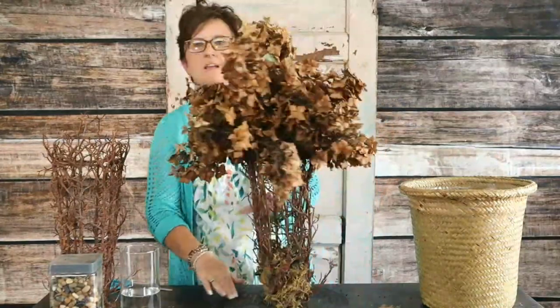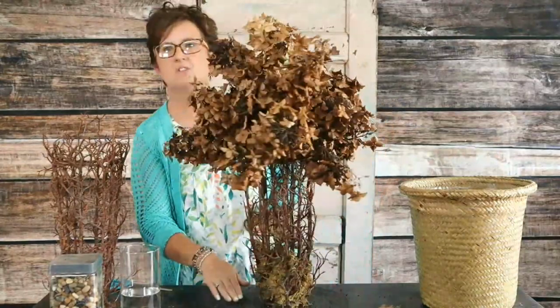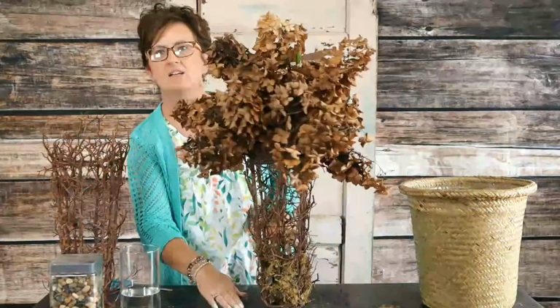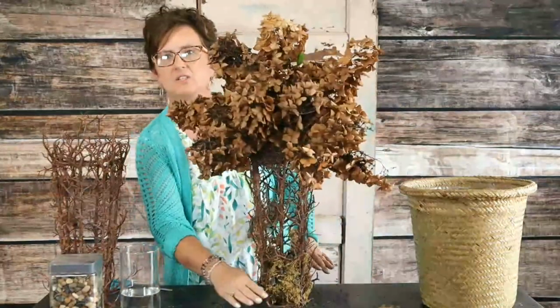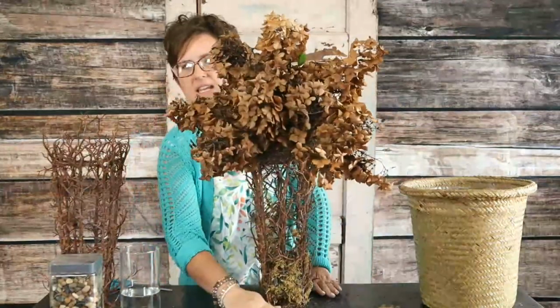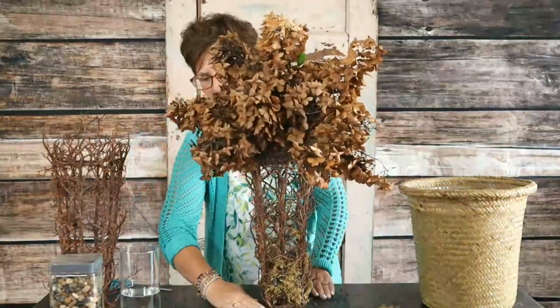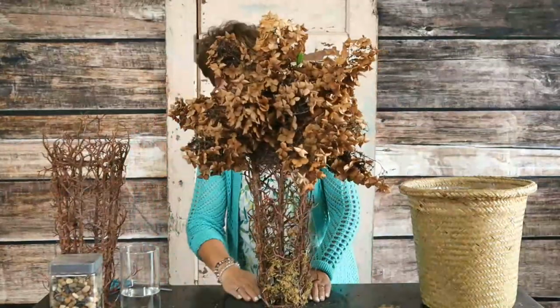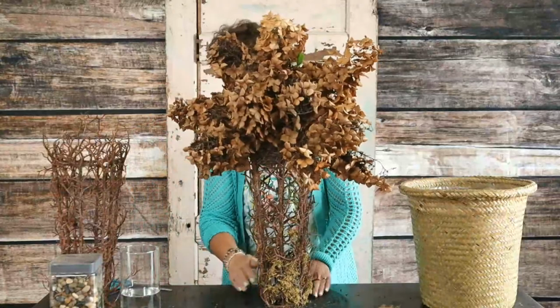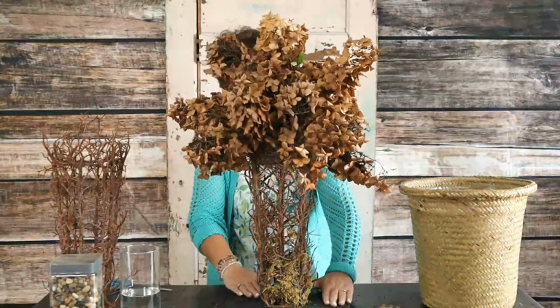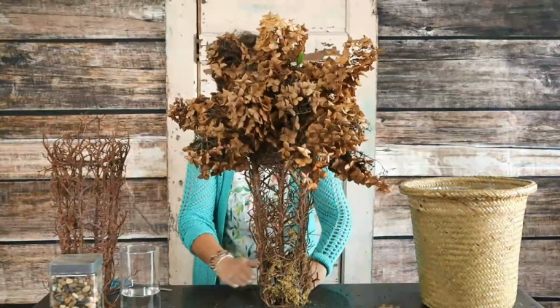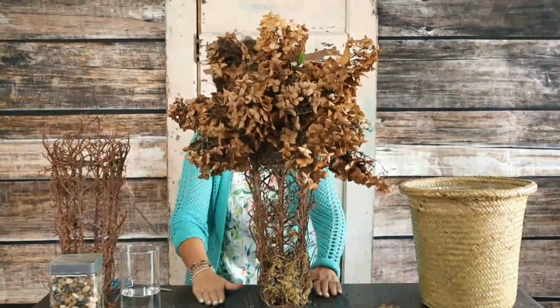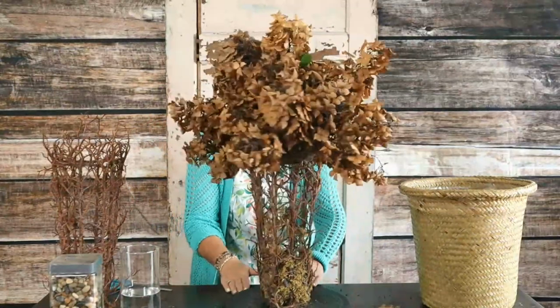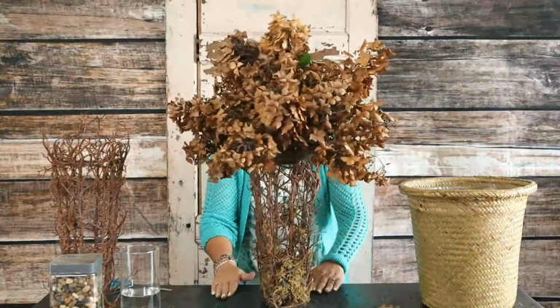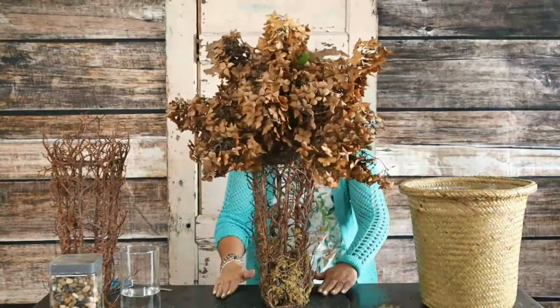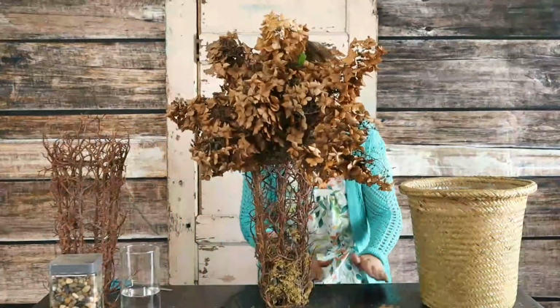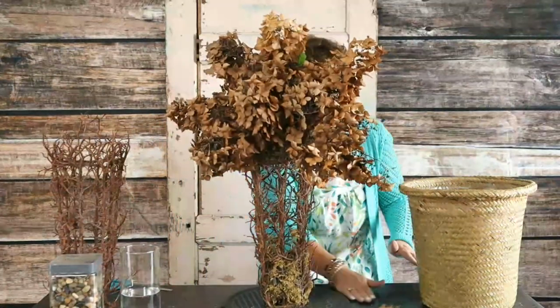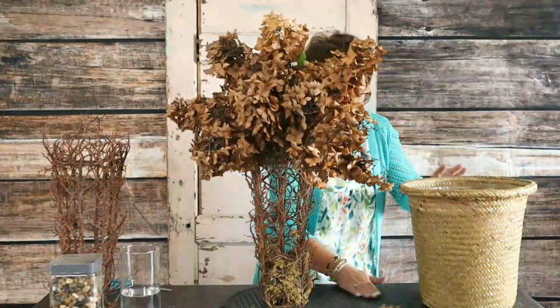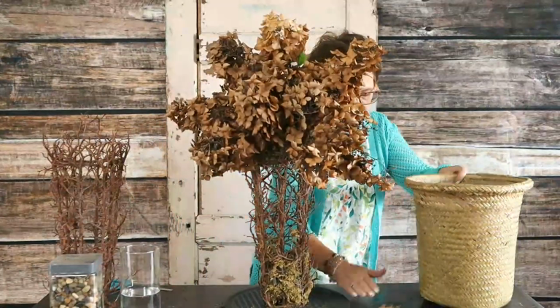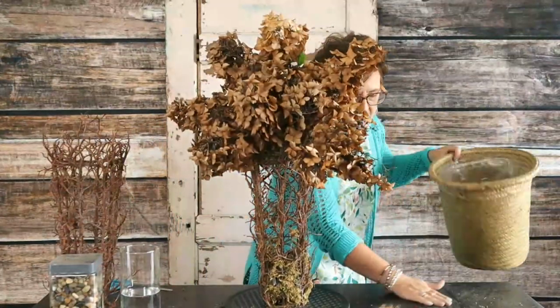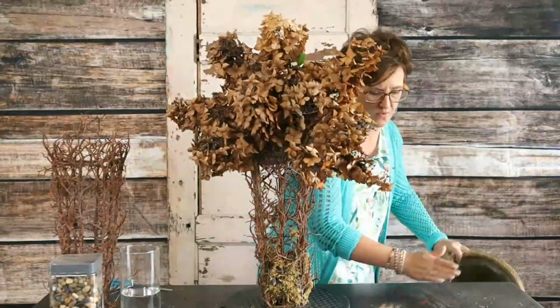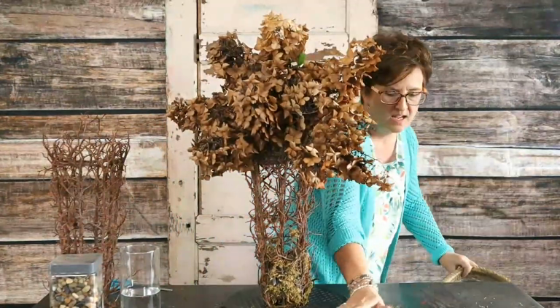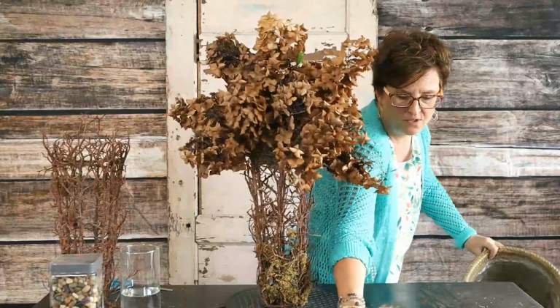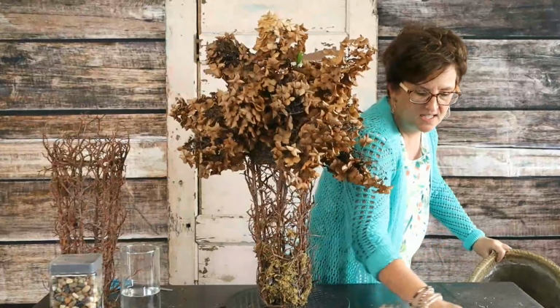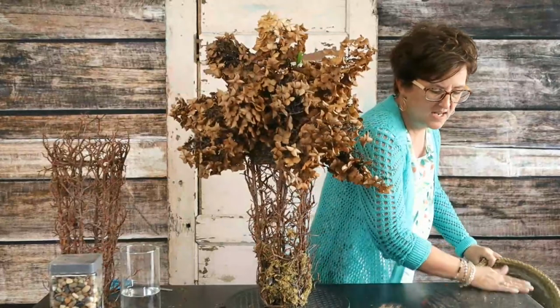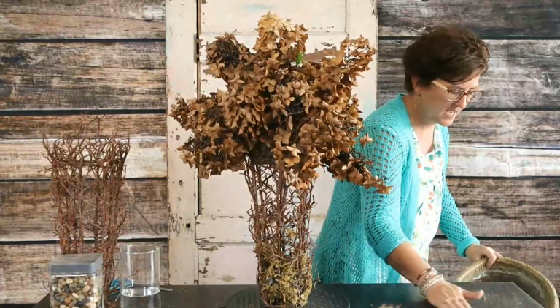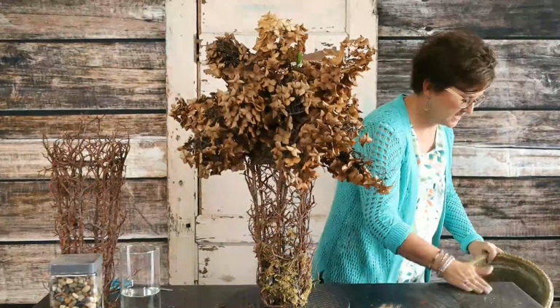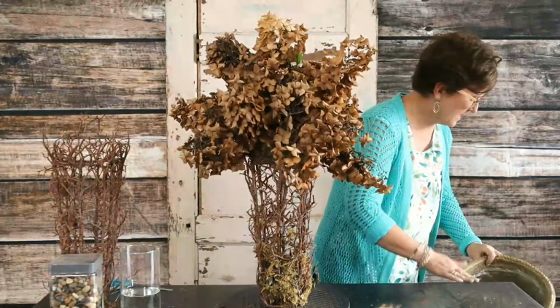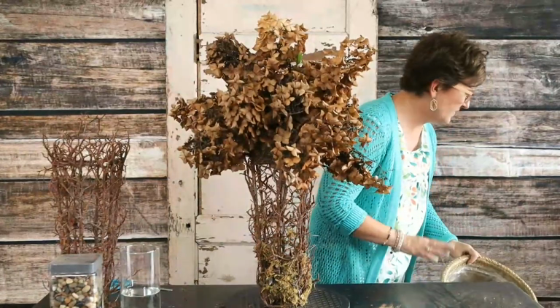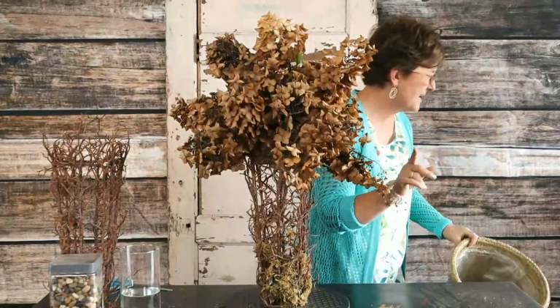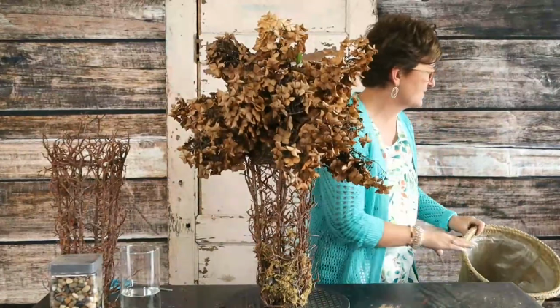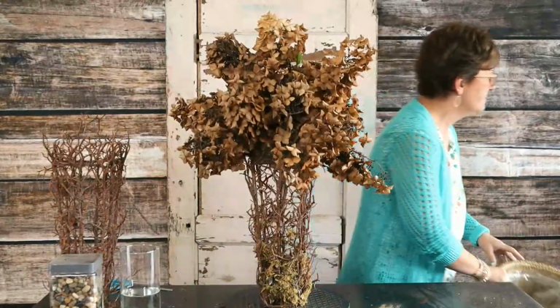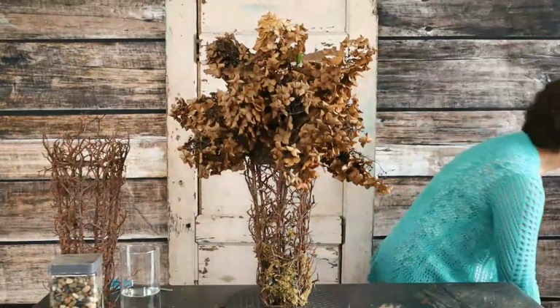There are our hydrangeas in our foam. They shed, y'all, so be careful. If you're doing this, let's do it outside because it will make quite a mess.